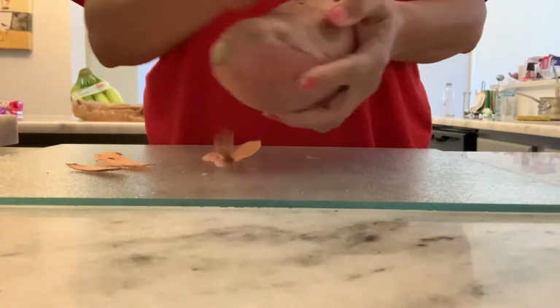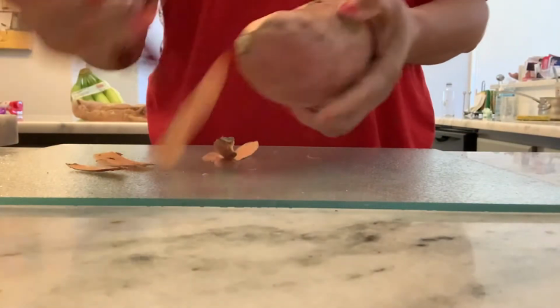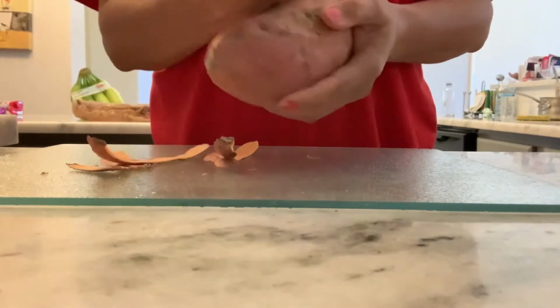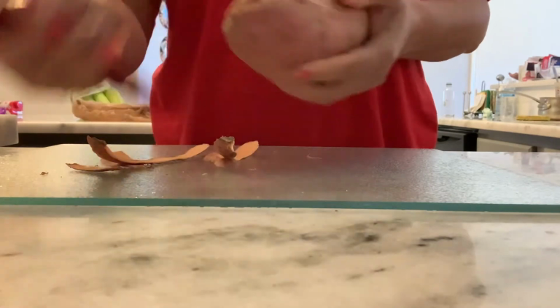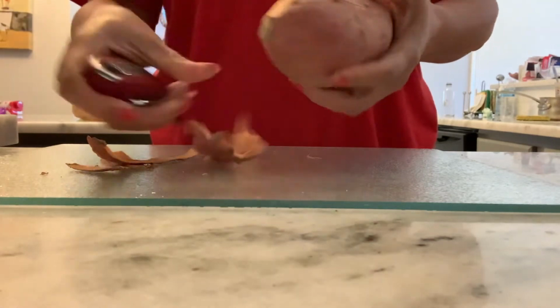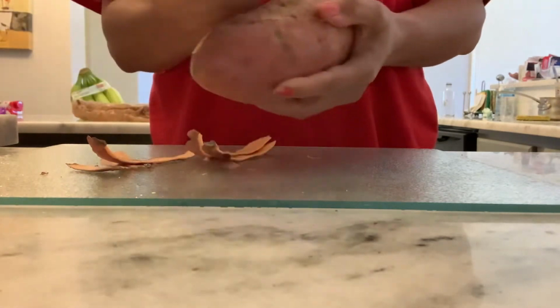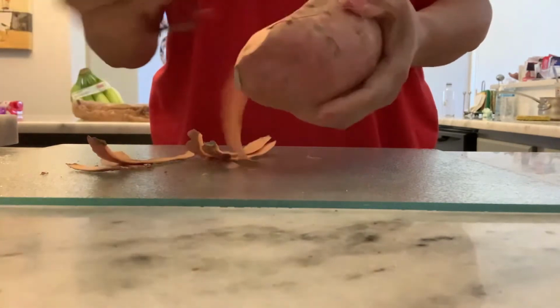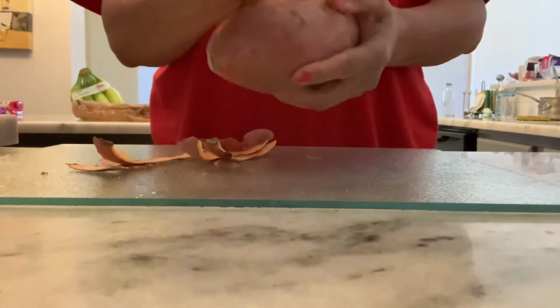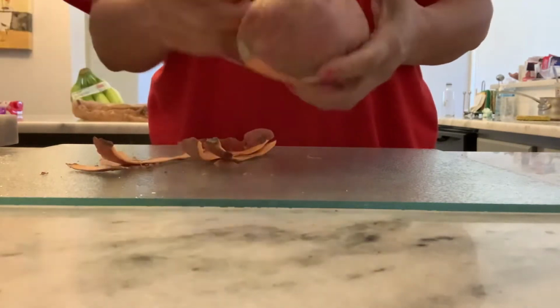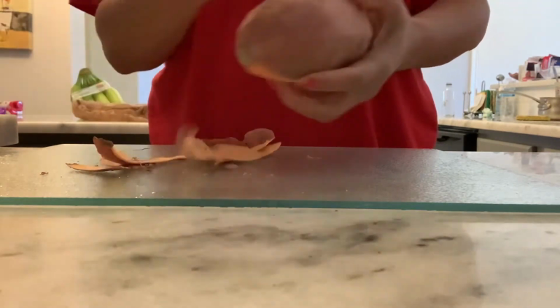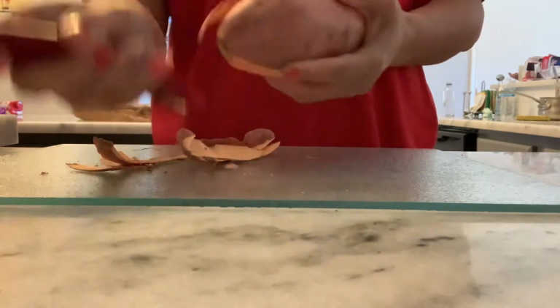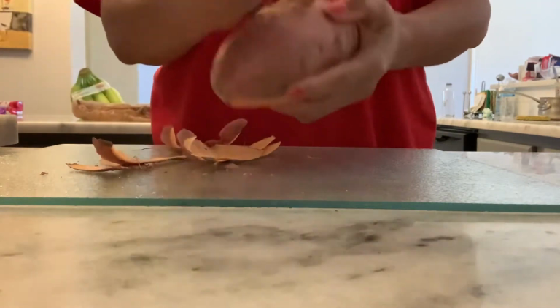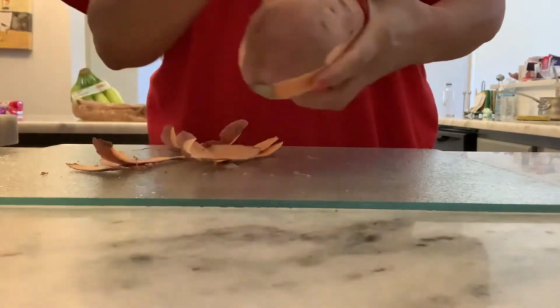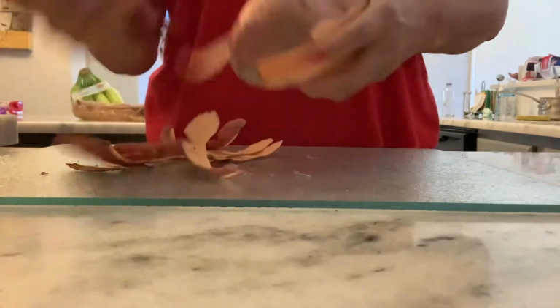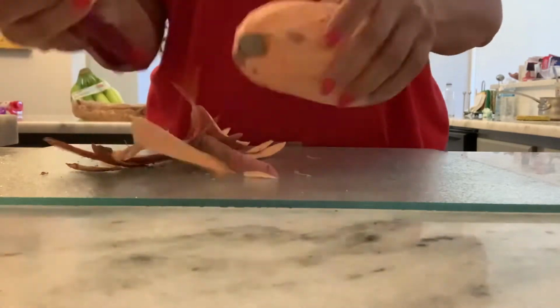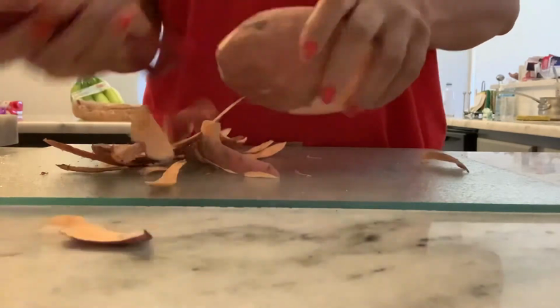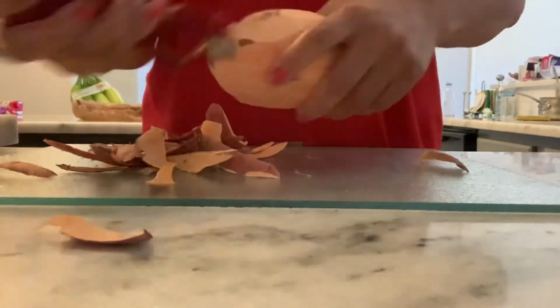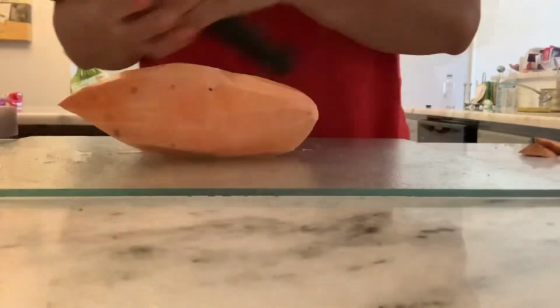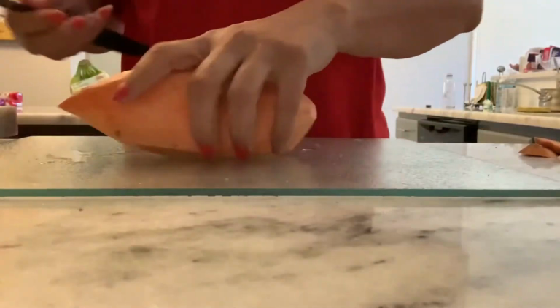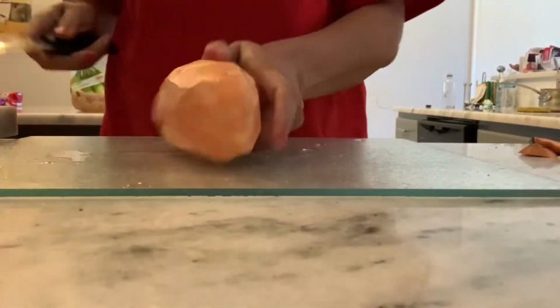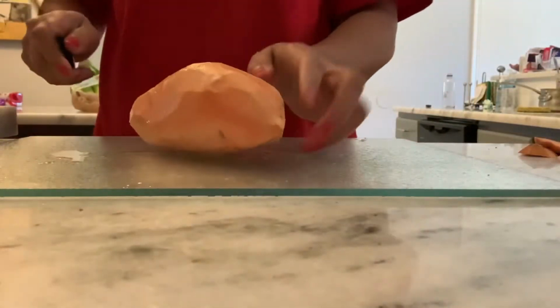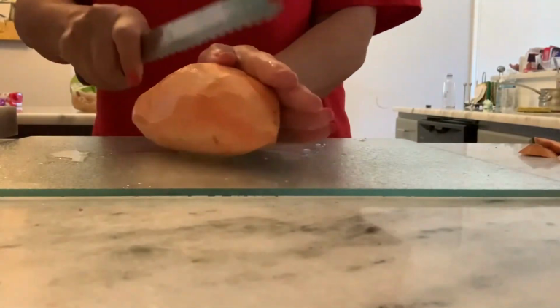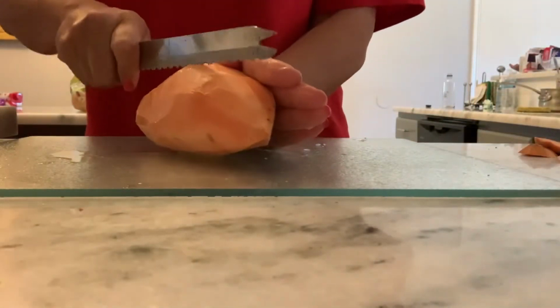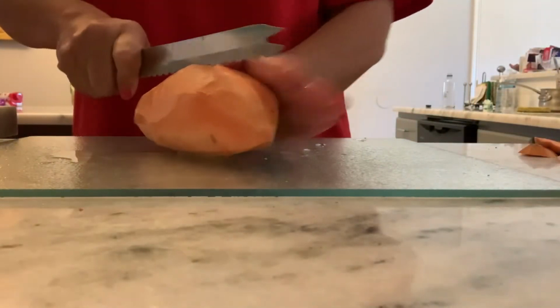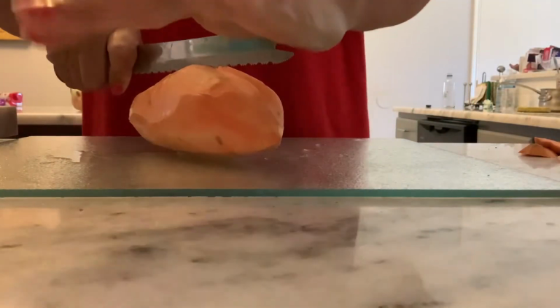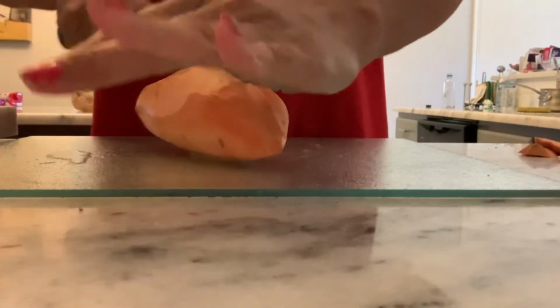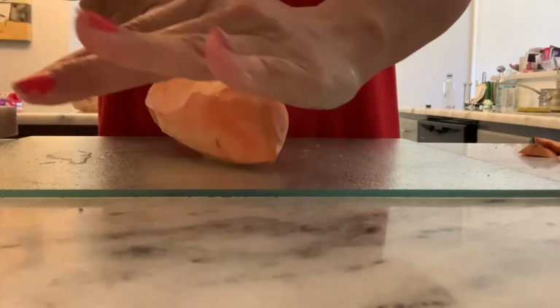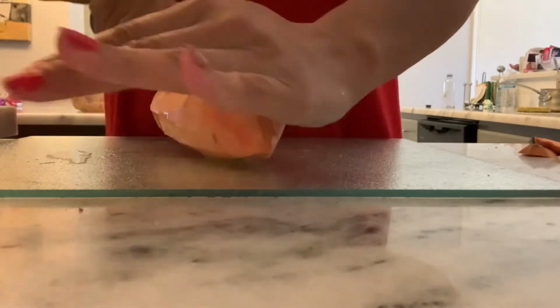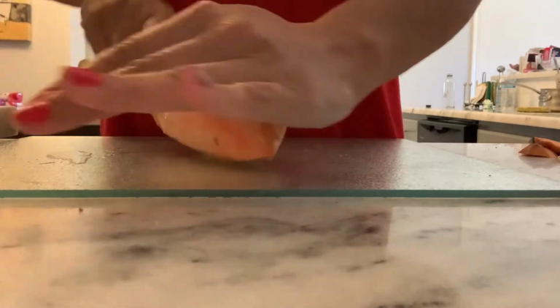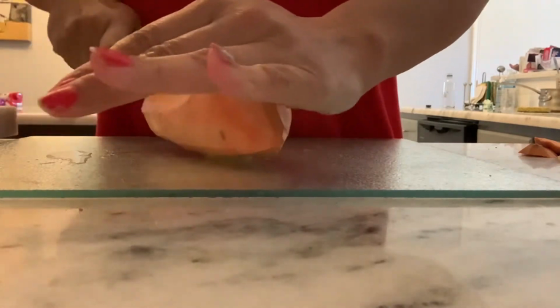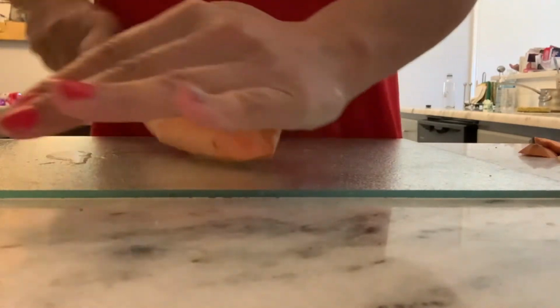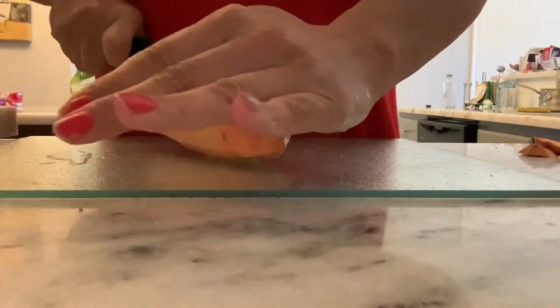So you want to peel the sweet potatoes. All right, after you peel the potato, you want to go ahead and dice them.